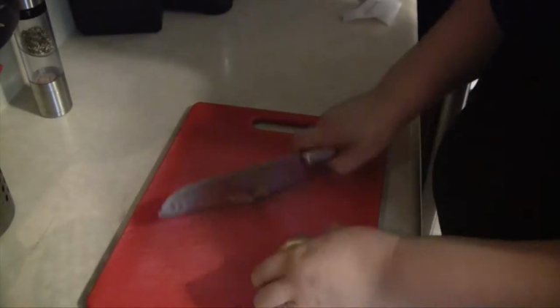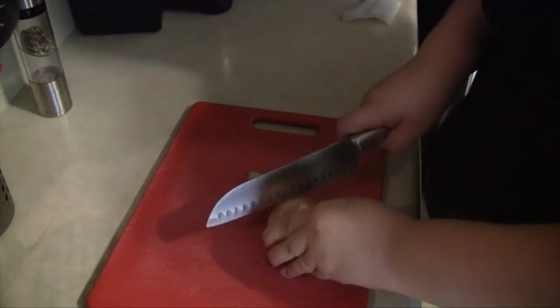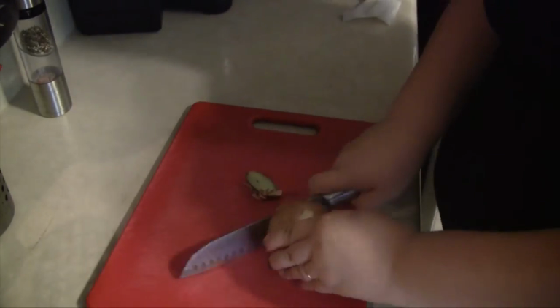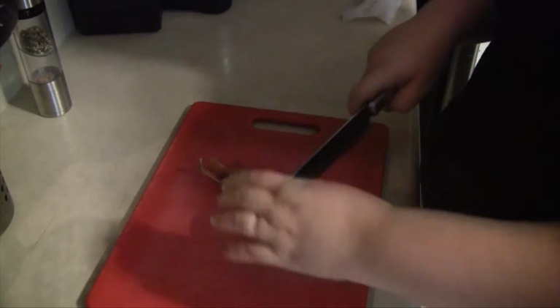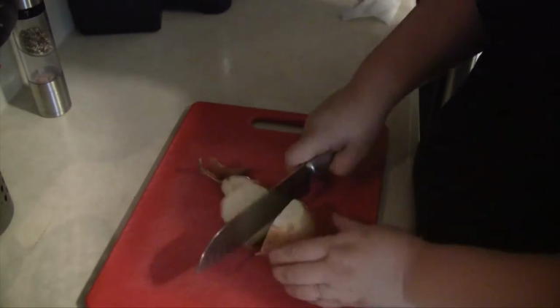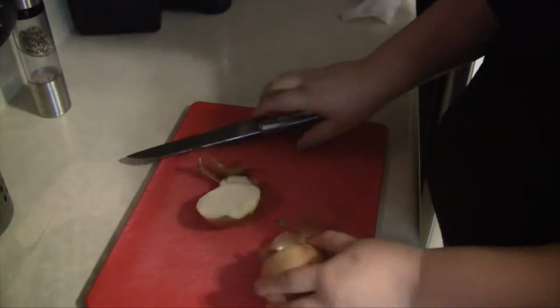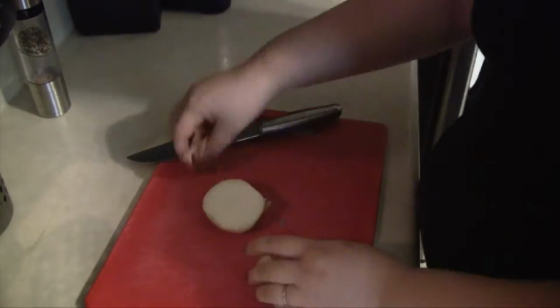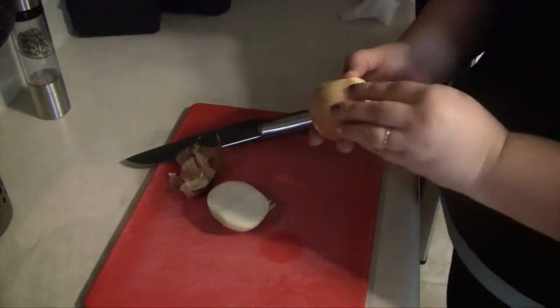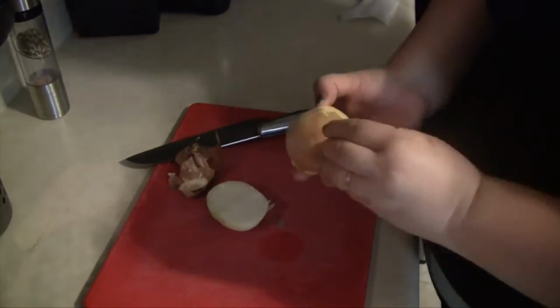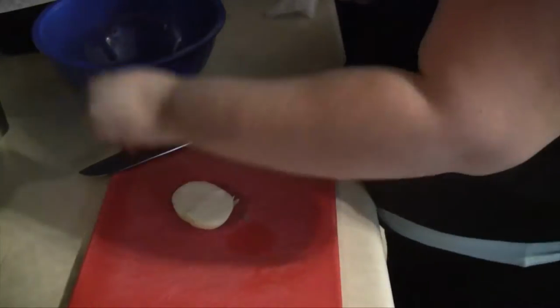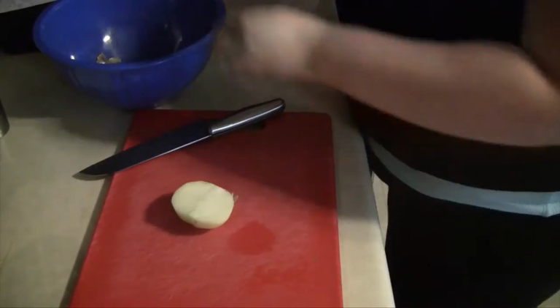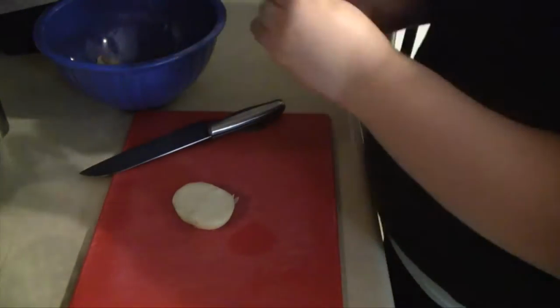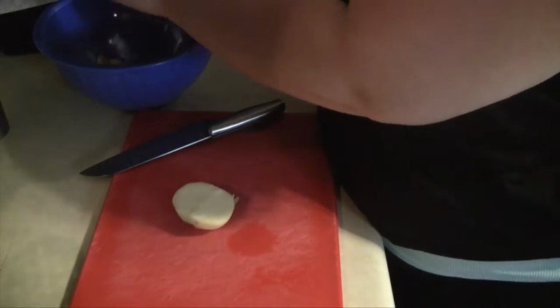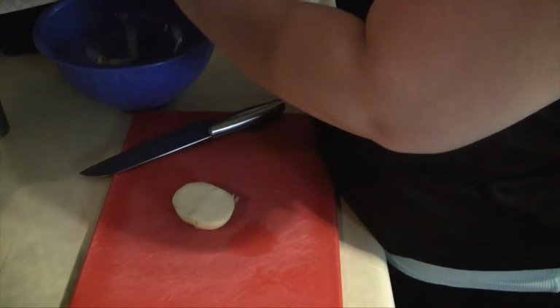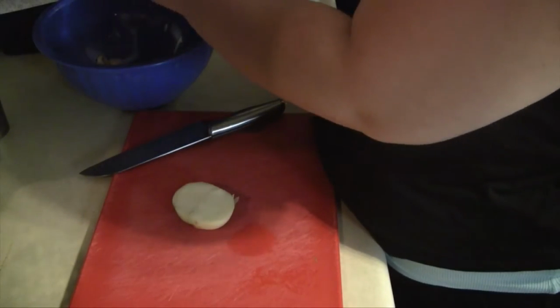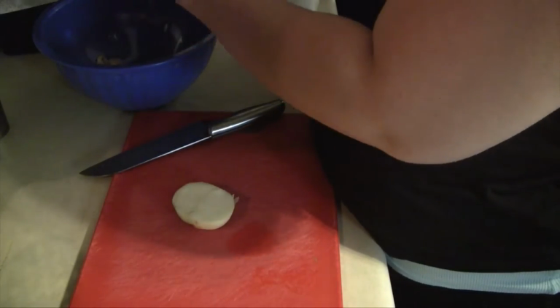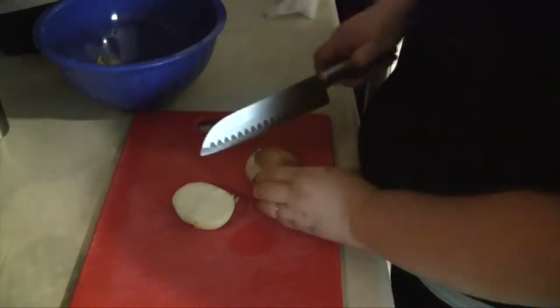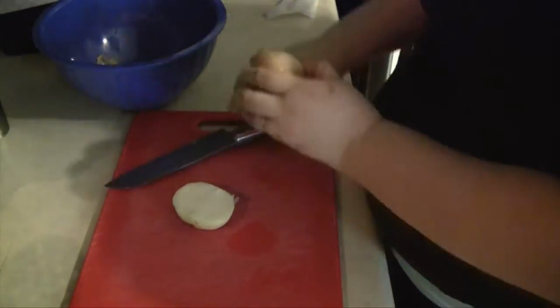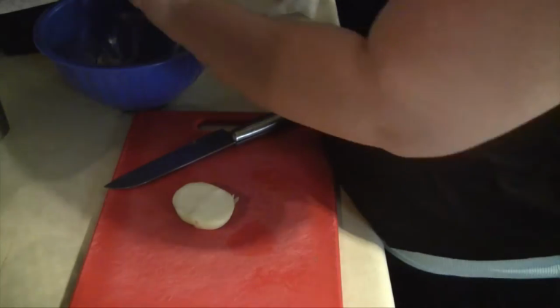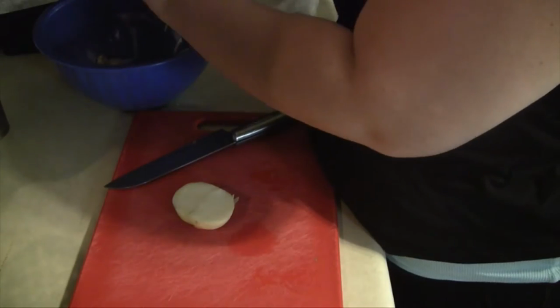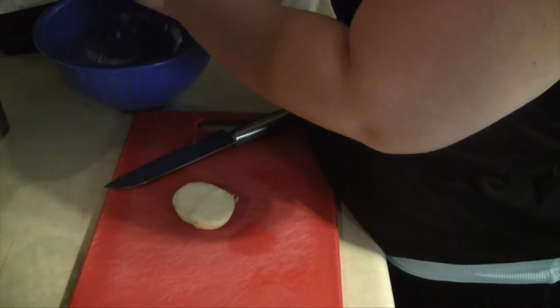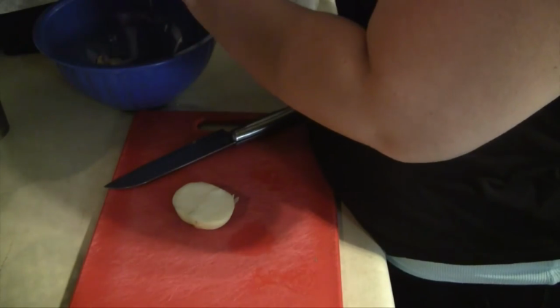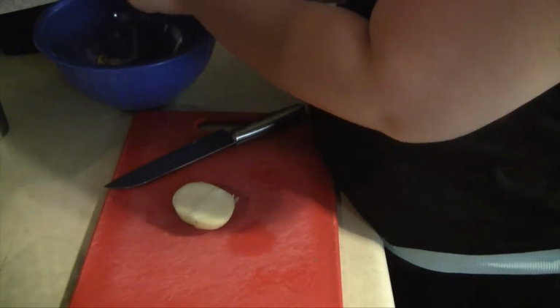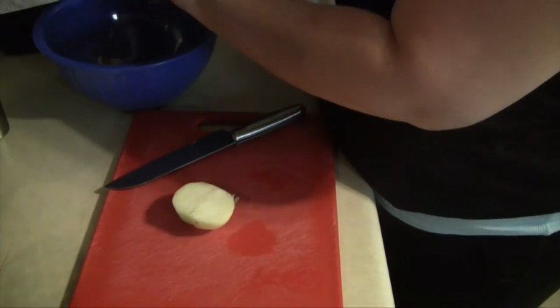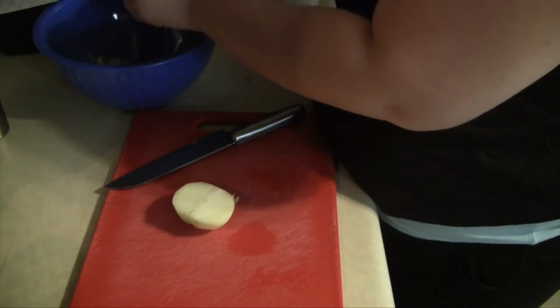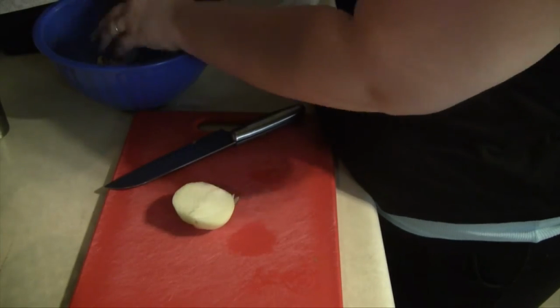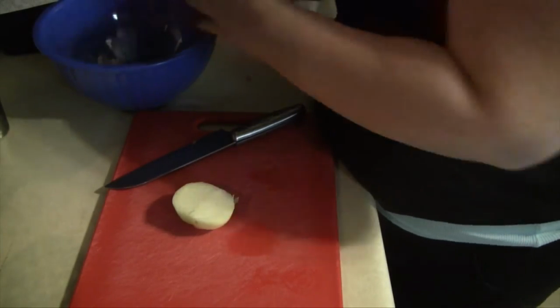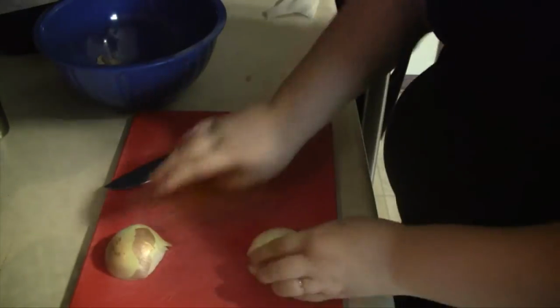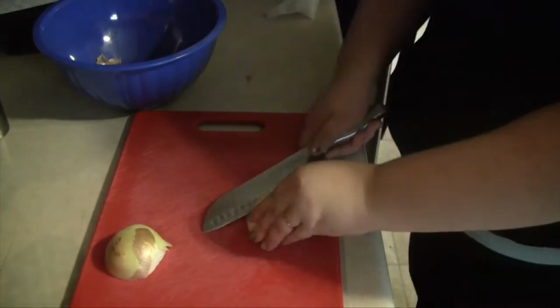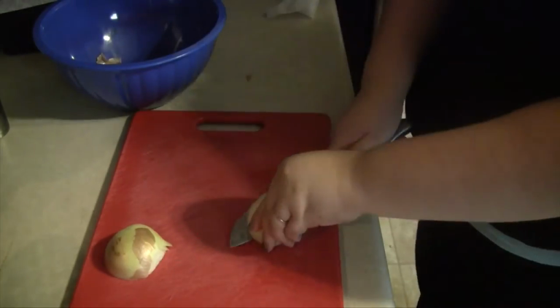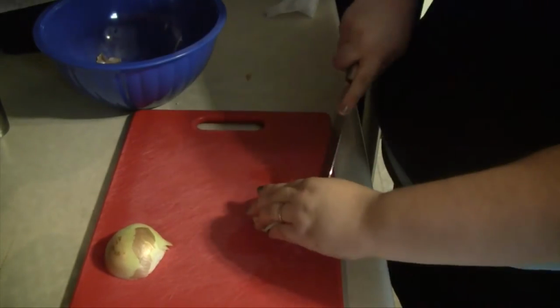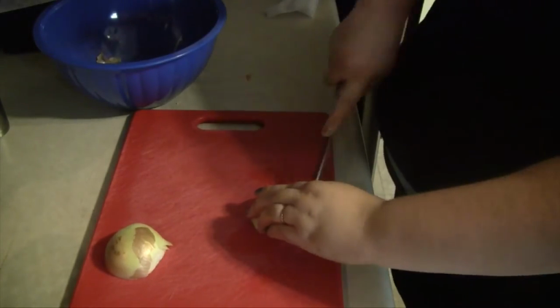As with any recipe, I like to start off by doing any of the chopping. Here you see me with one medium onion — I'm just going to chop this onion up, and then we will start on the base for the chili.